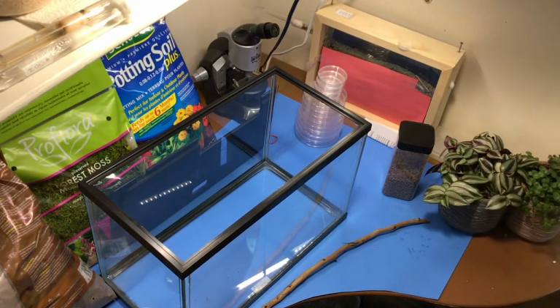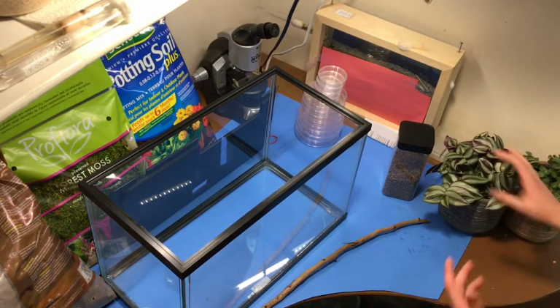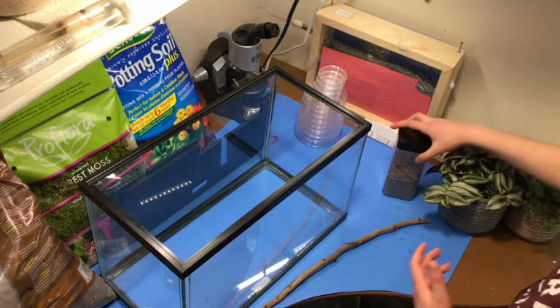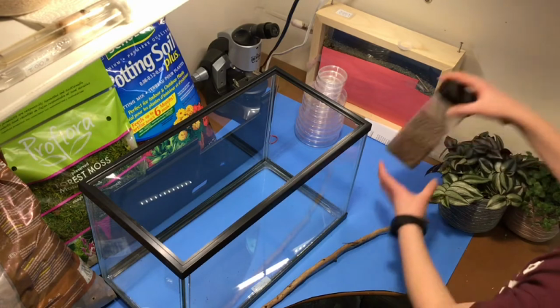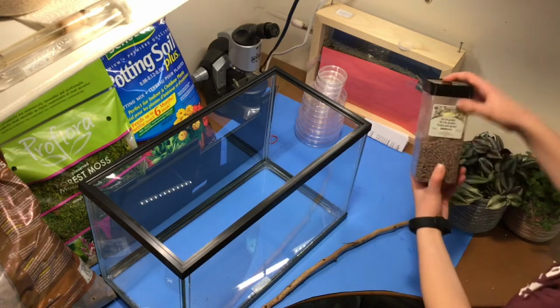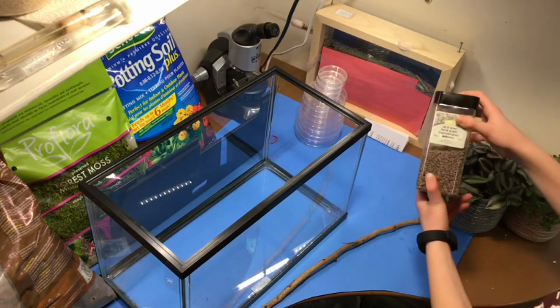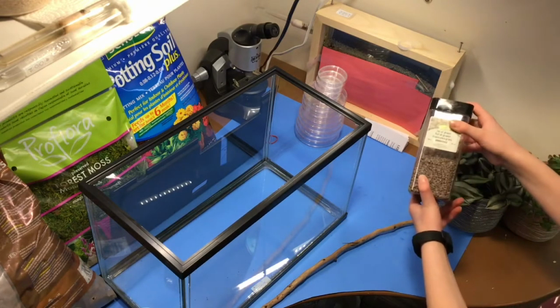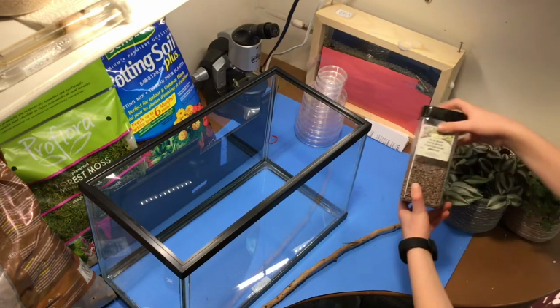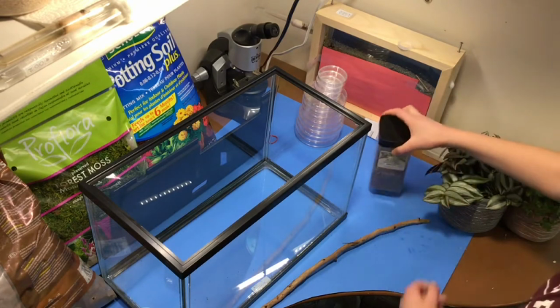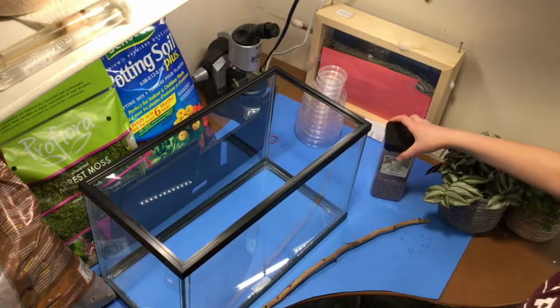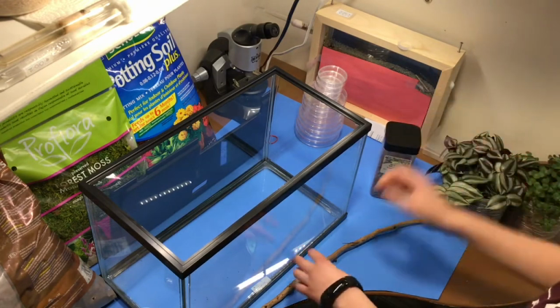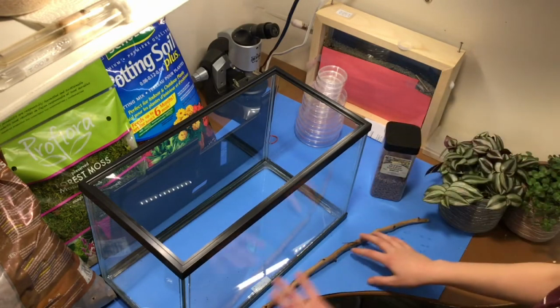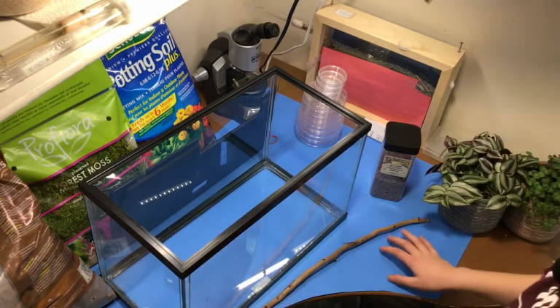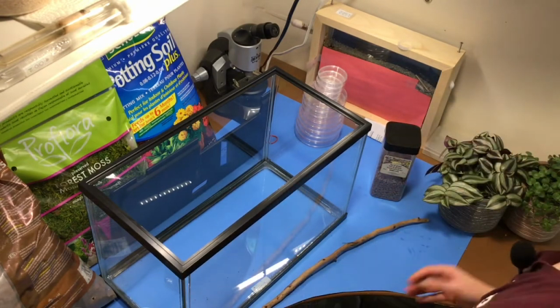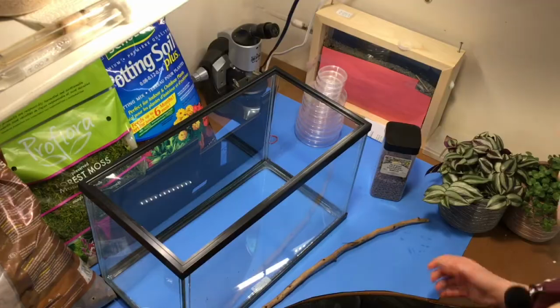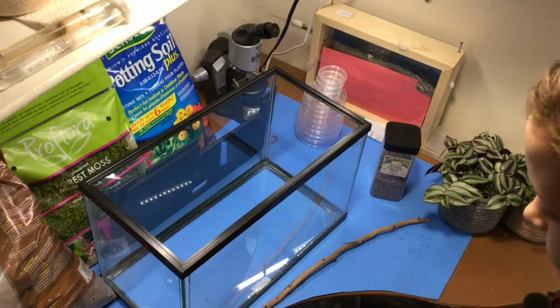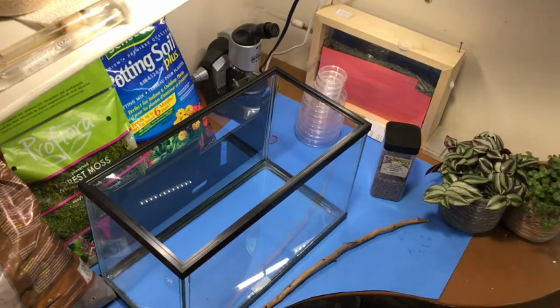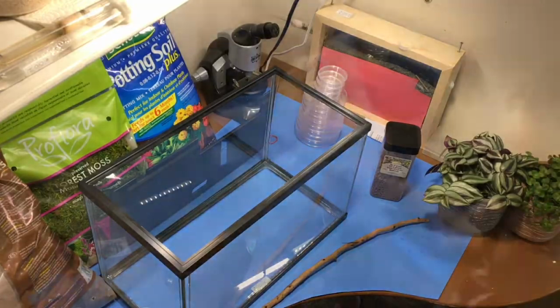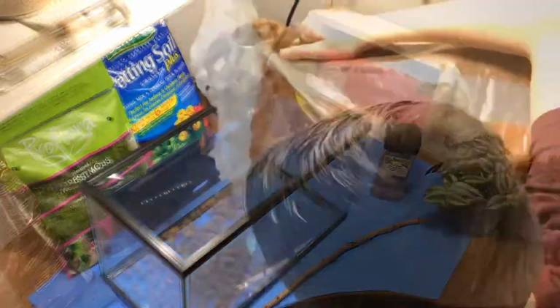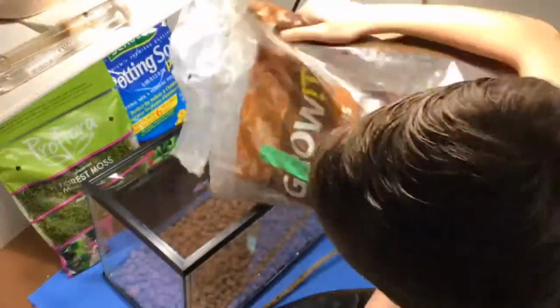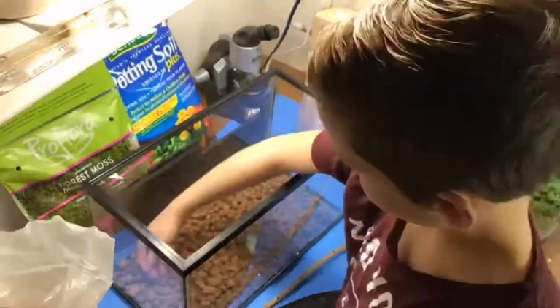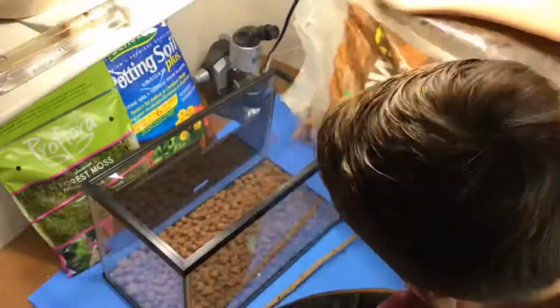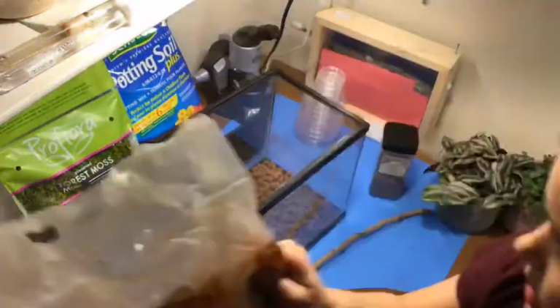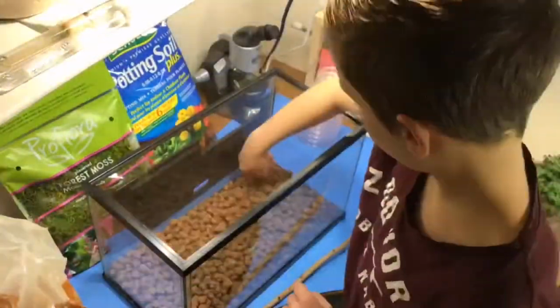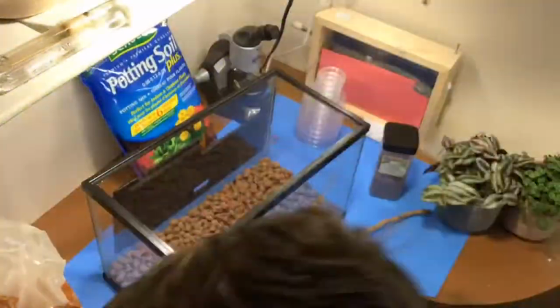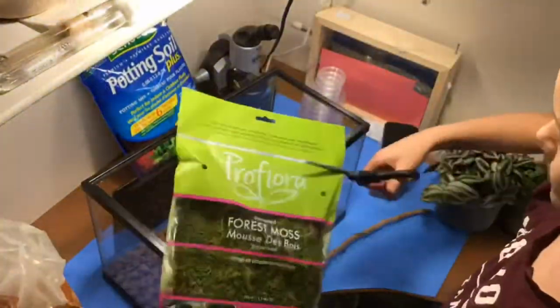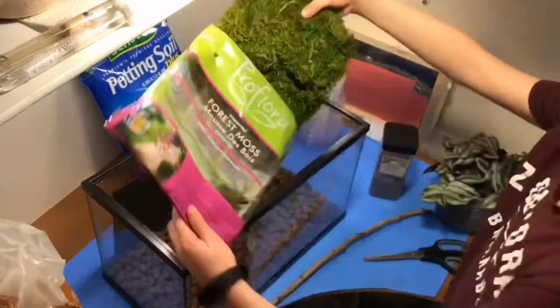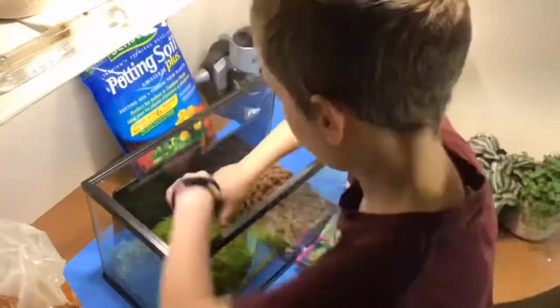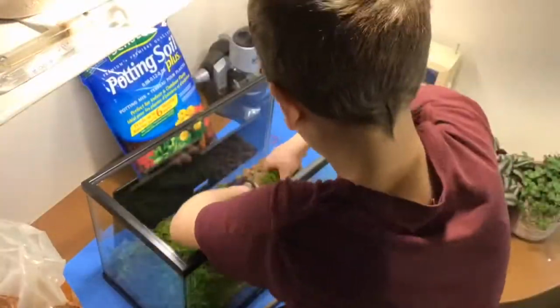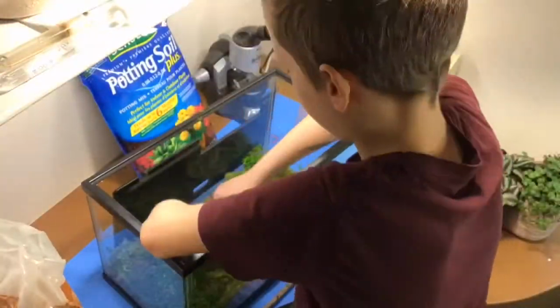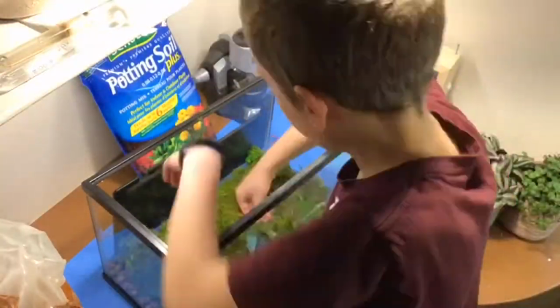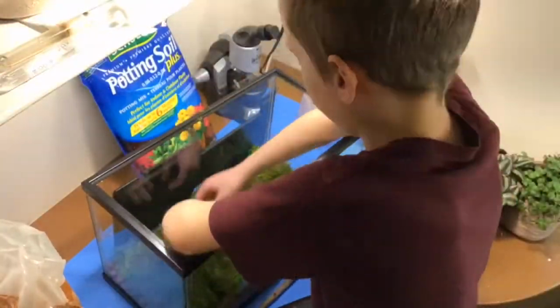And then we have the main potting soil that we will be sitting and planting these plants in. We will then, at the top, add some little gravel and also this decorative stick I found on a walk. This is our main potting soil.